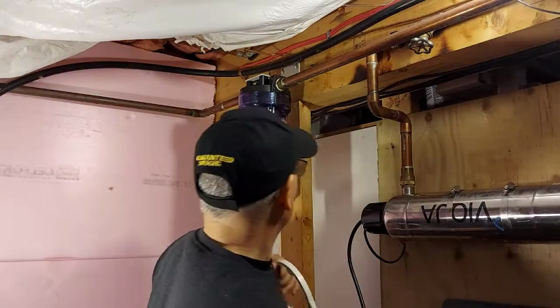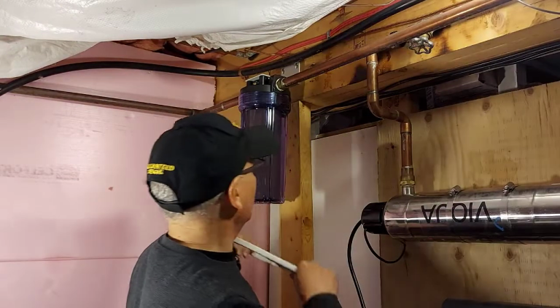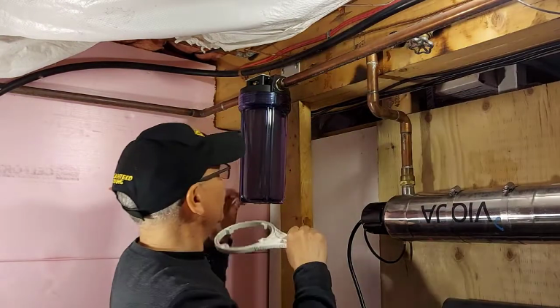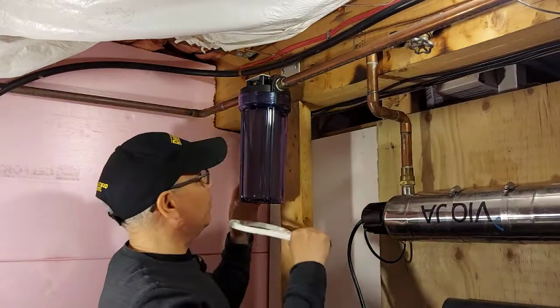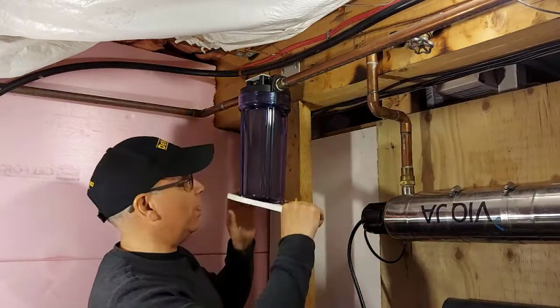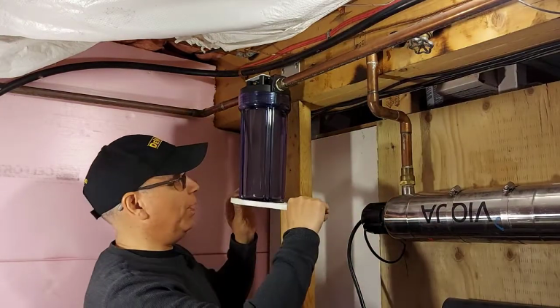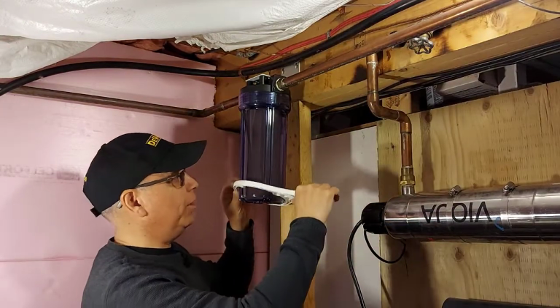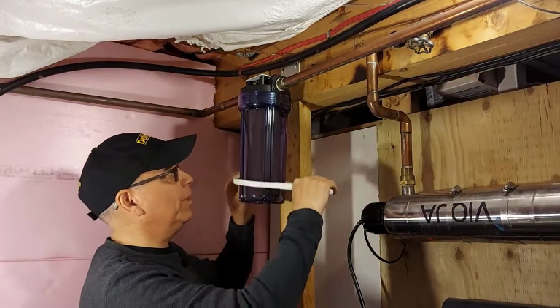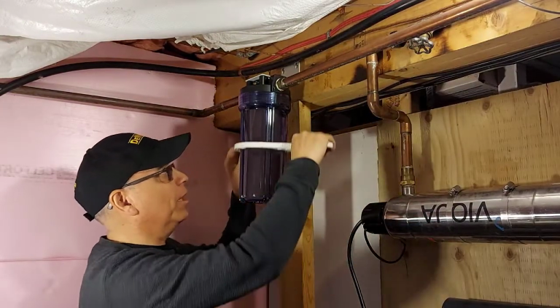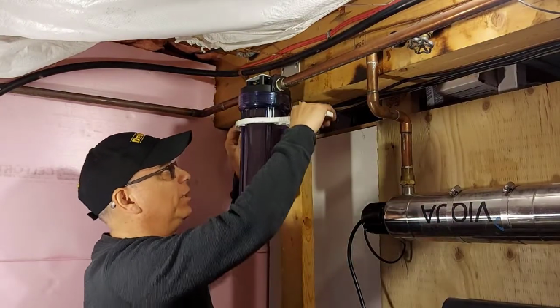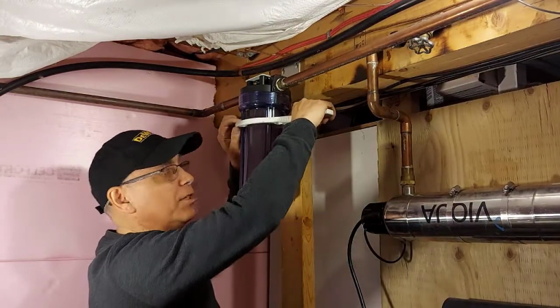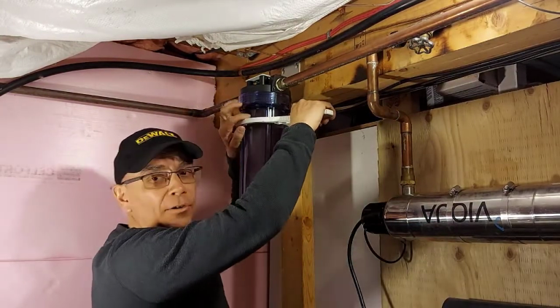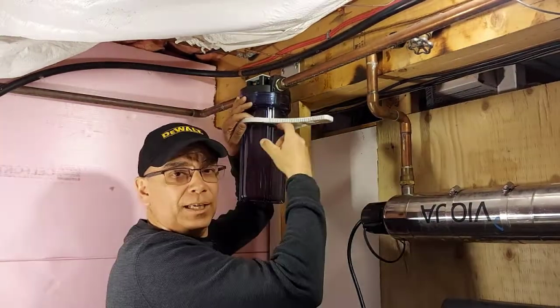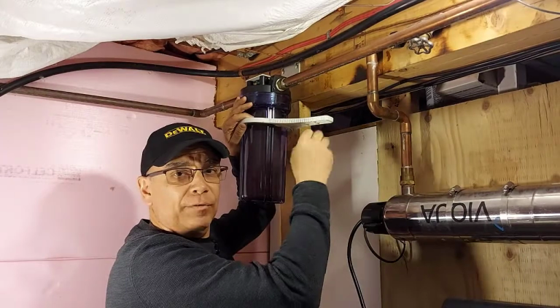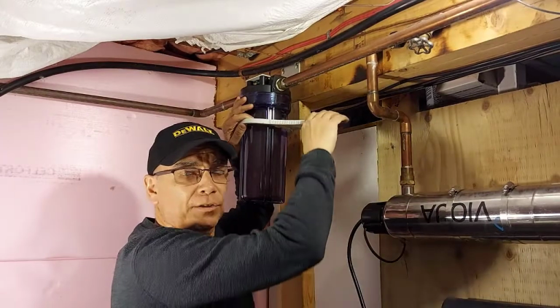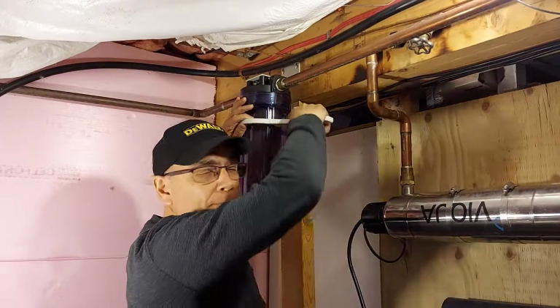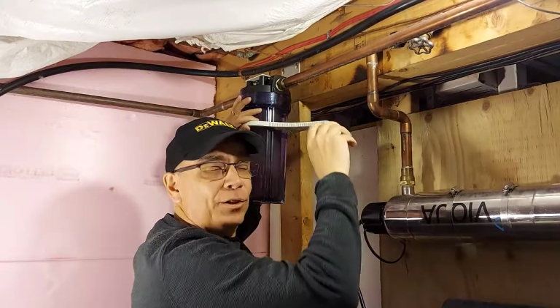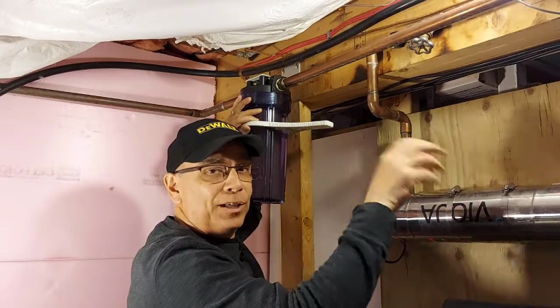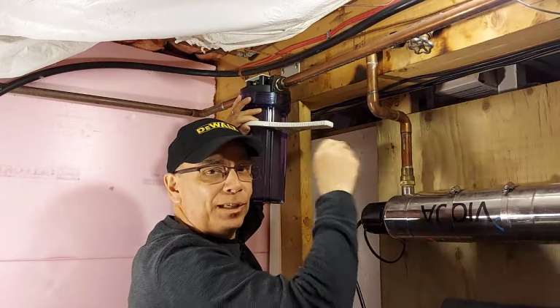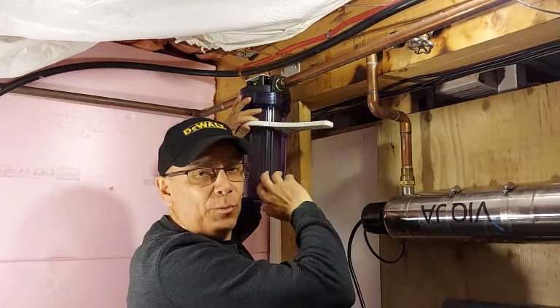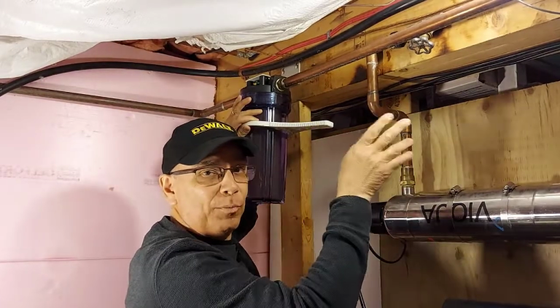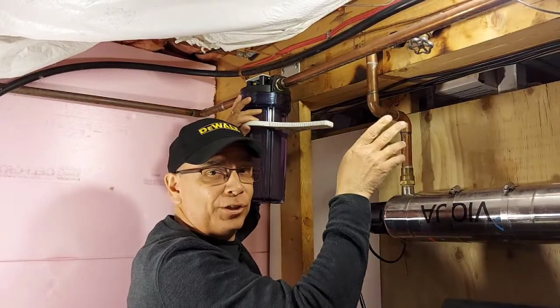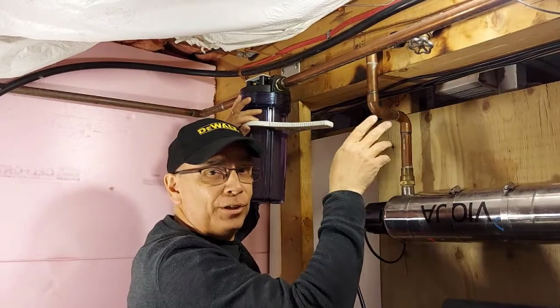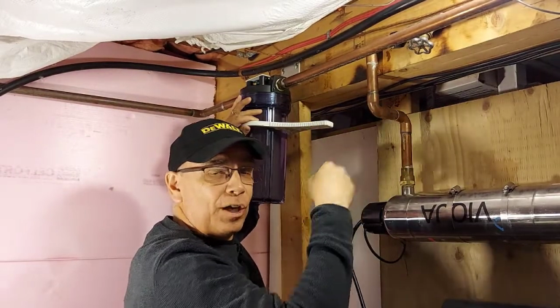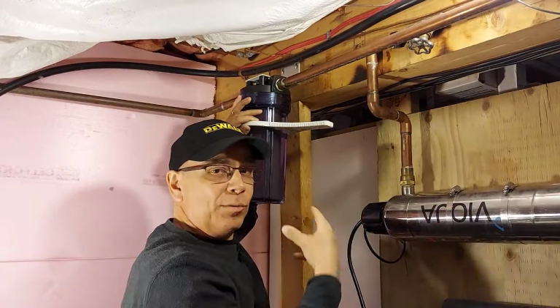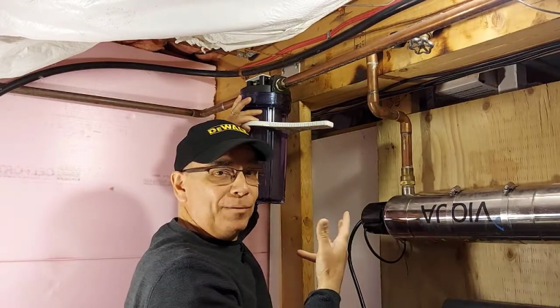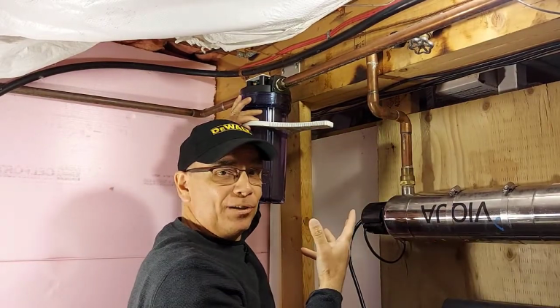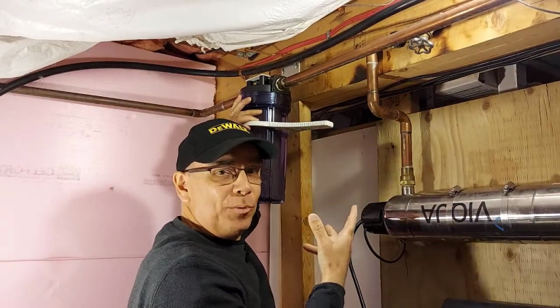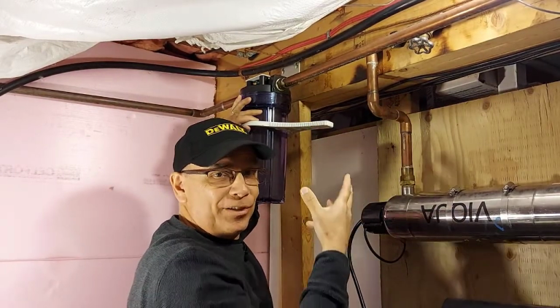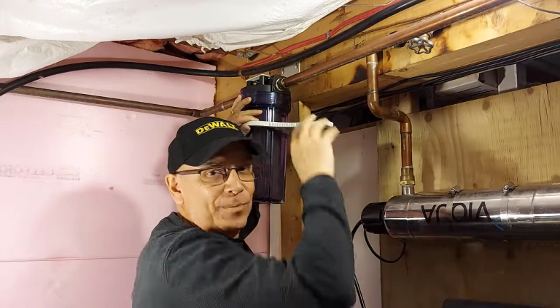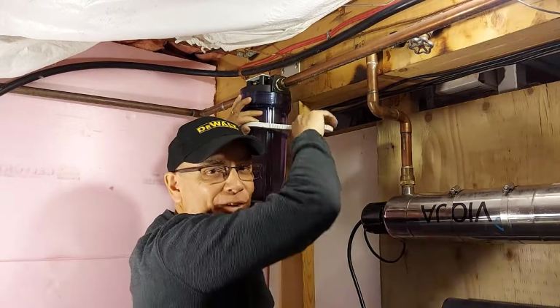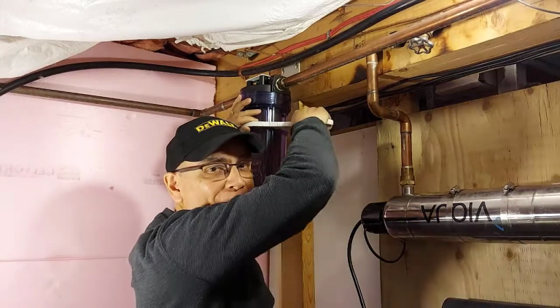We've relieved all the pressure and we're going to undo this now to get the filter out. Don't forget to relieve the water pressure, or you might want to bring a bar of soap because you're going to be having a shower.